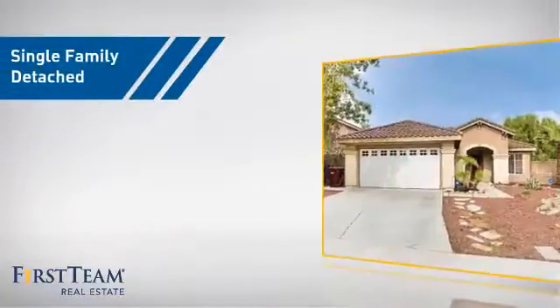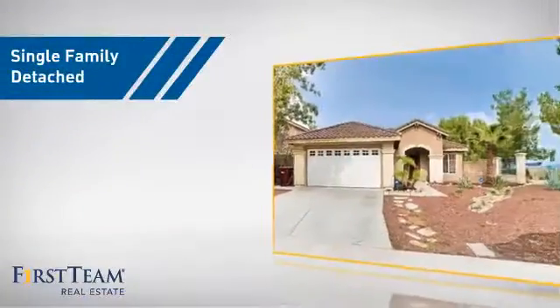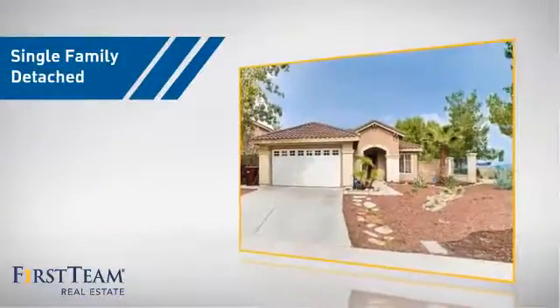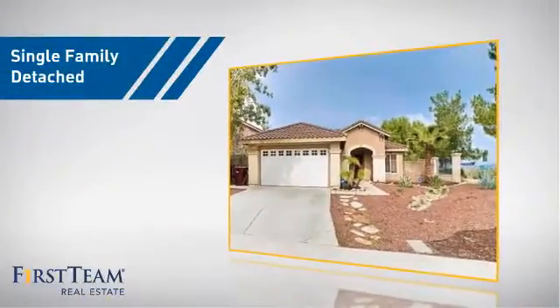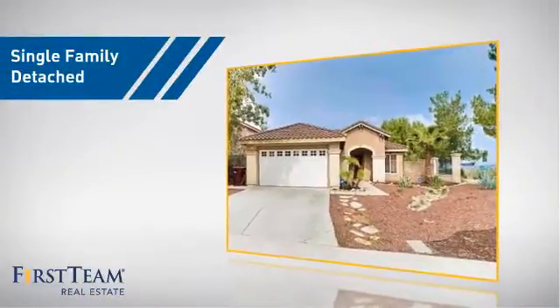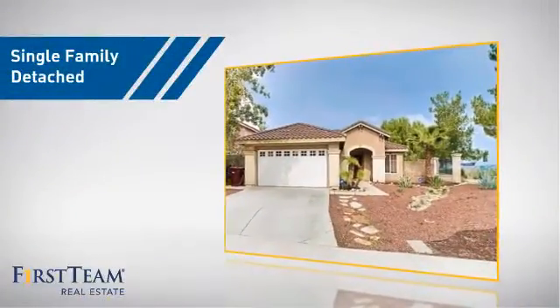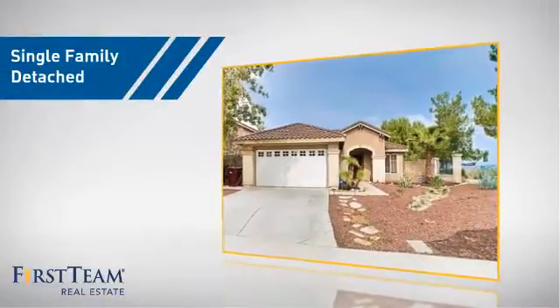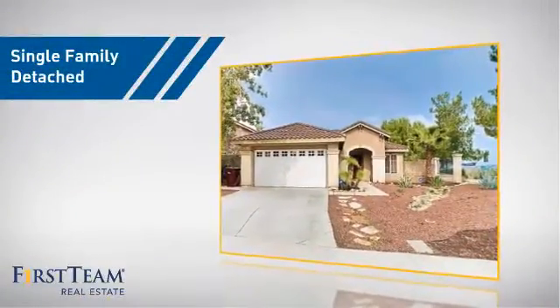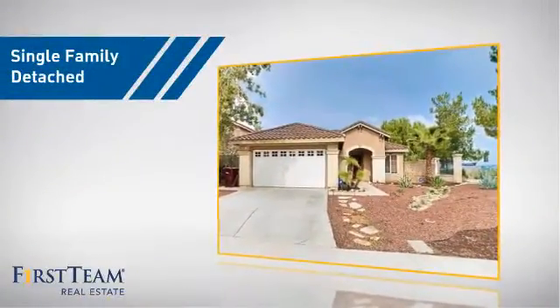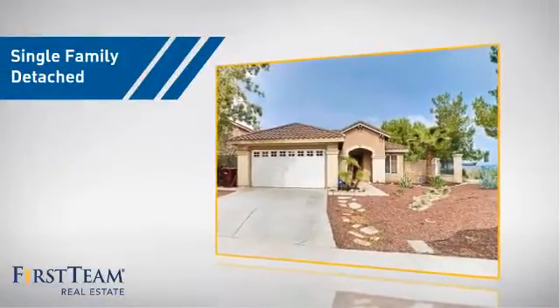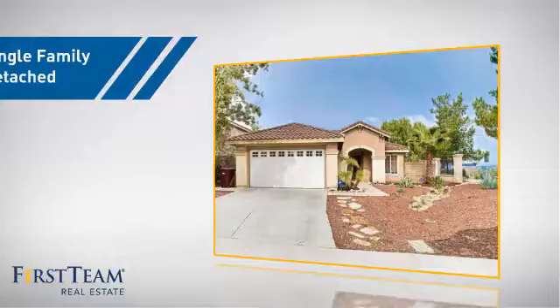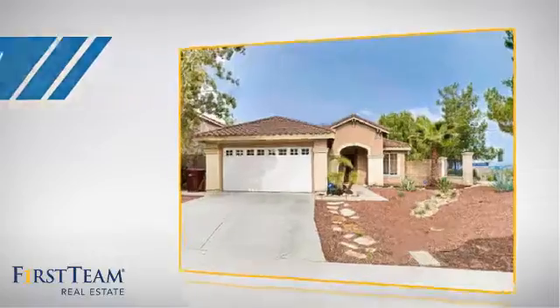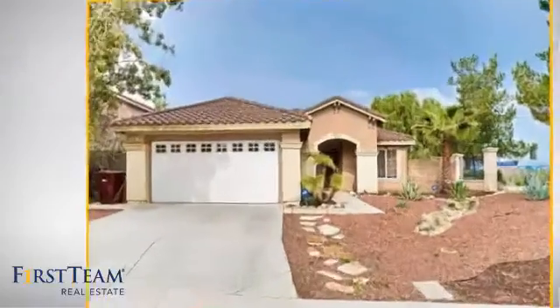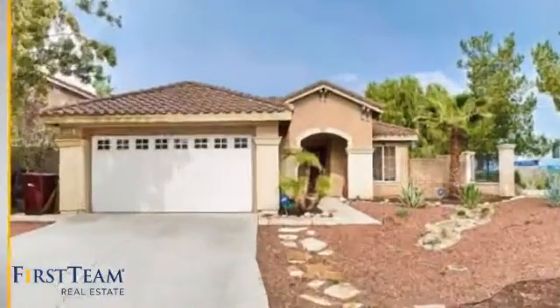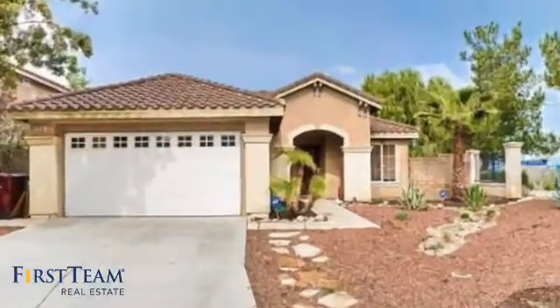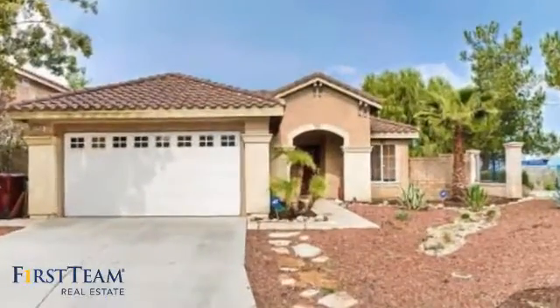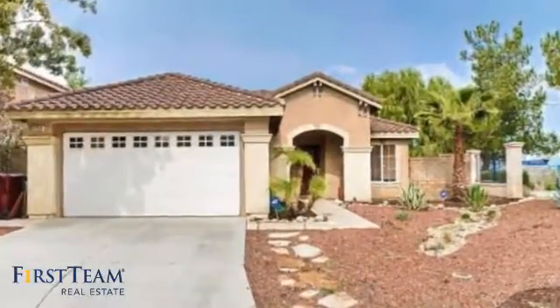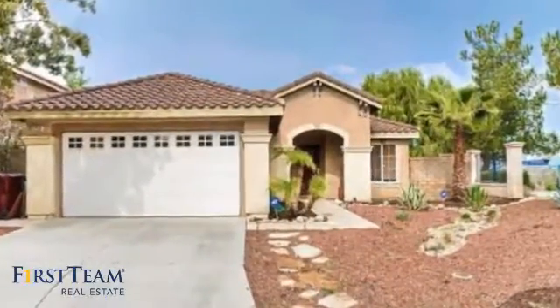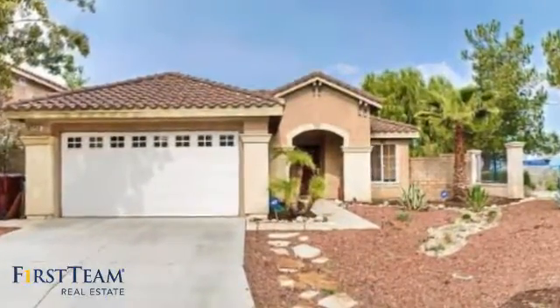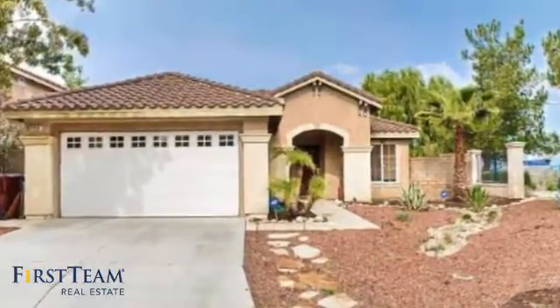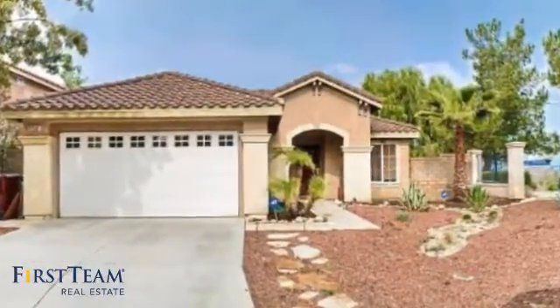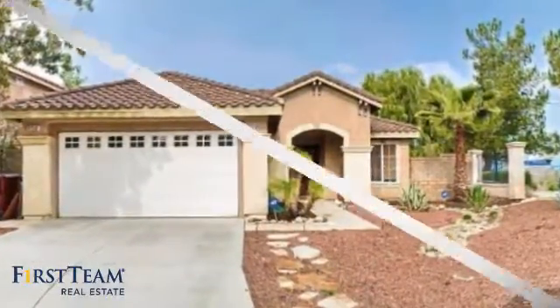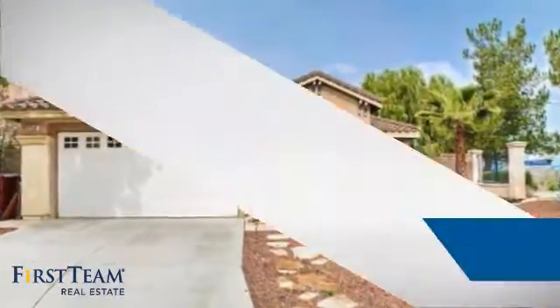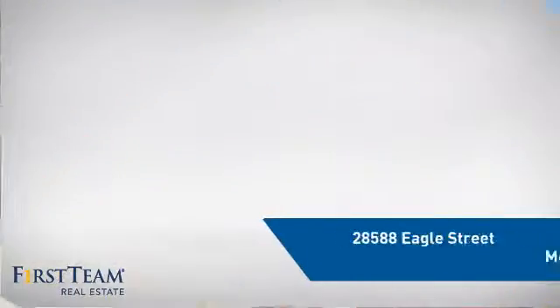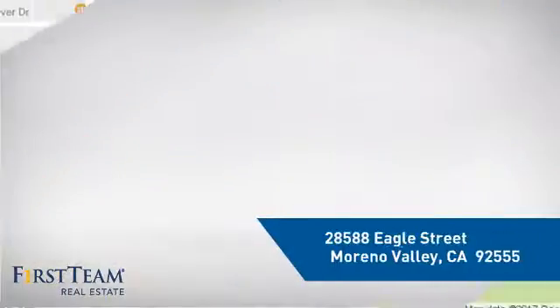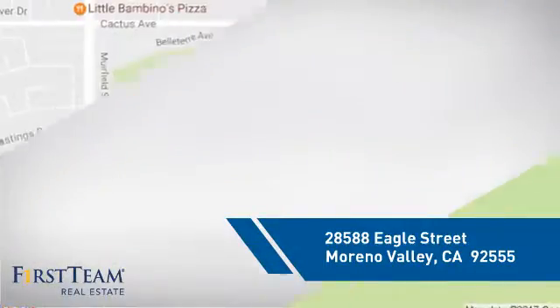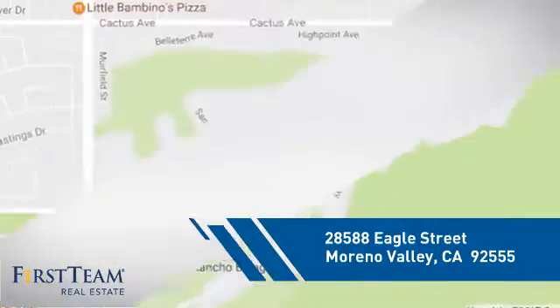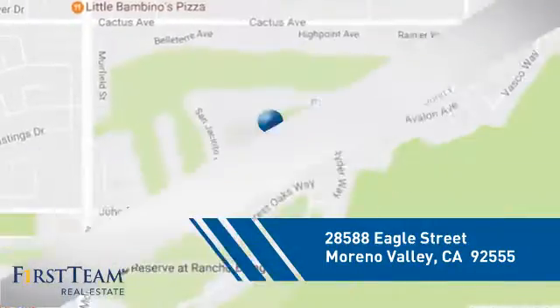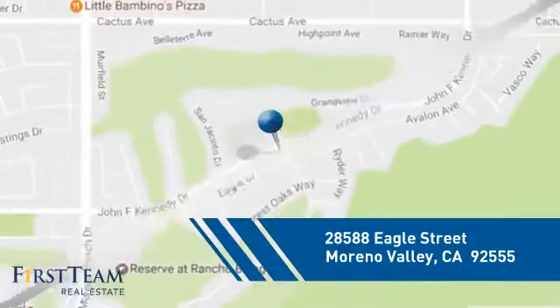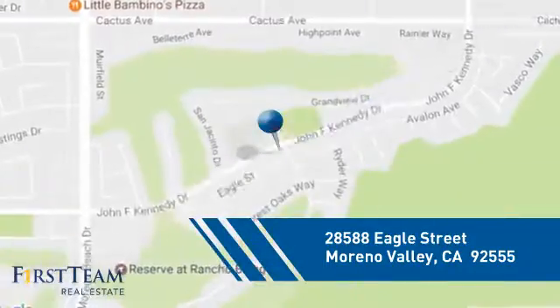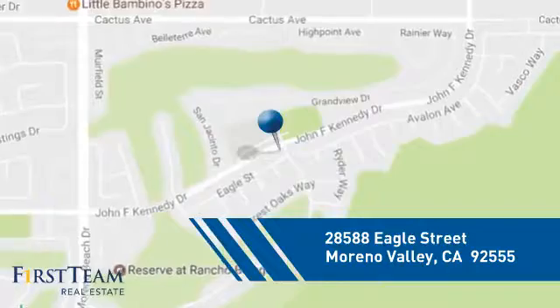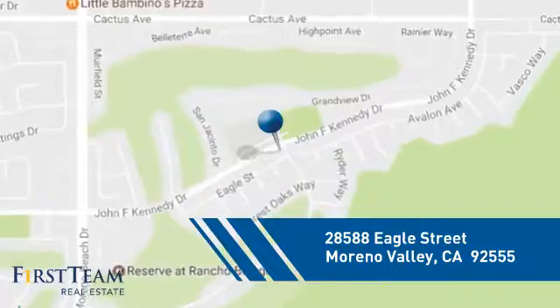This home is a great choice for those looking for comfort, convenience, and the privacy of their own home. And it's located in the Moreno Valley area.